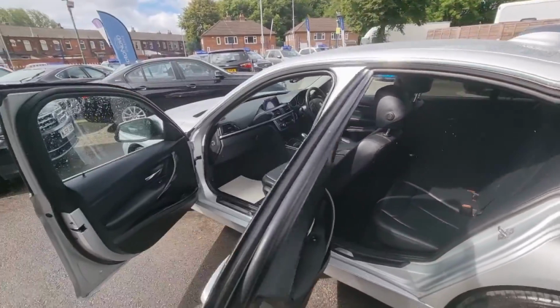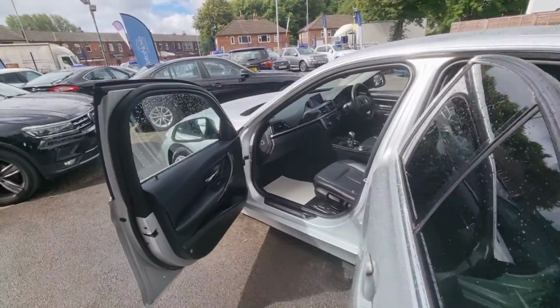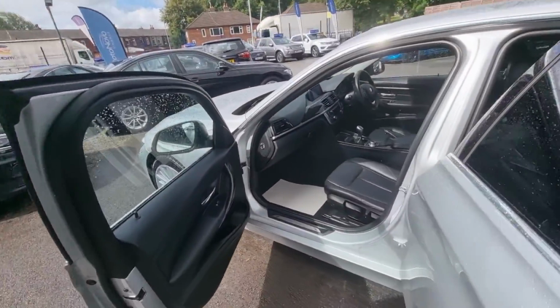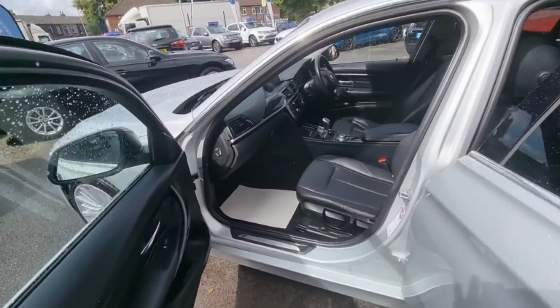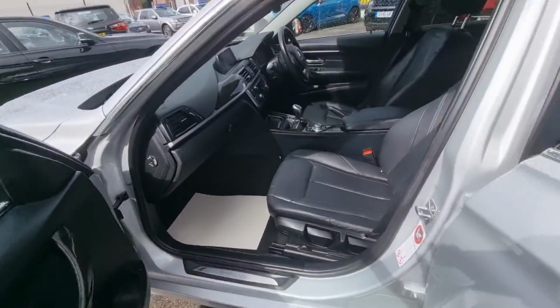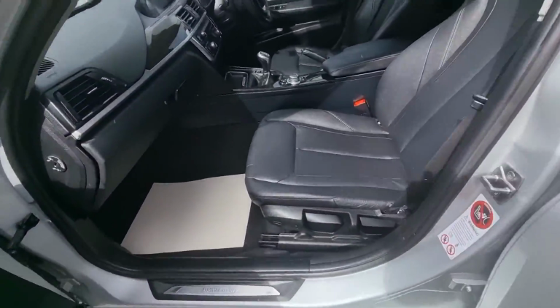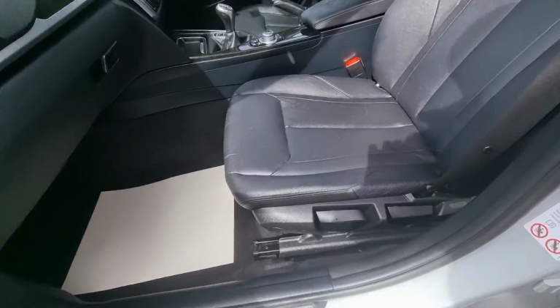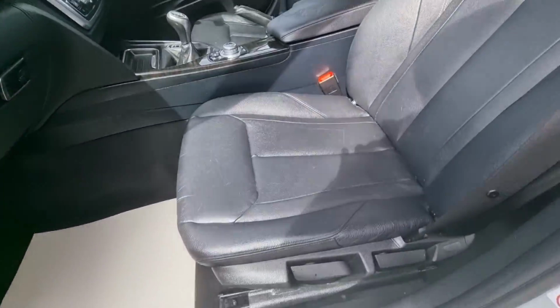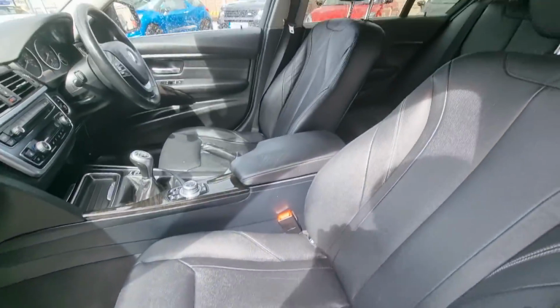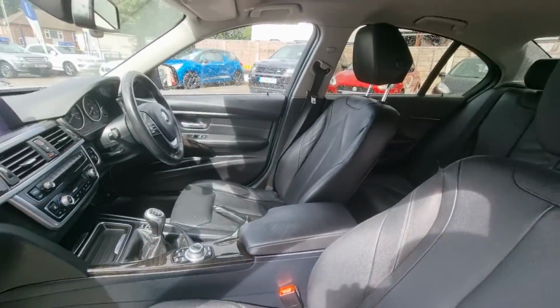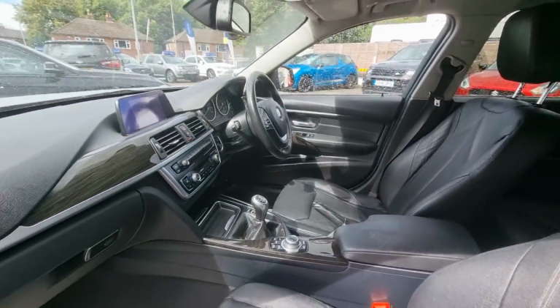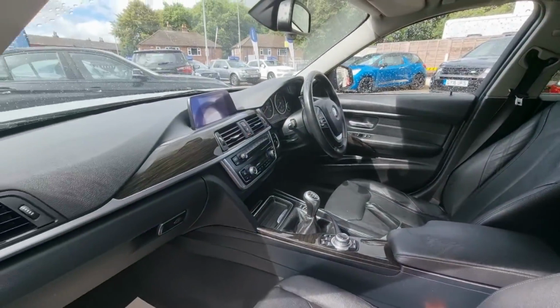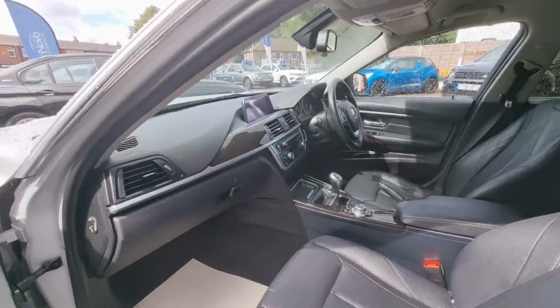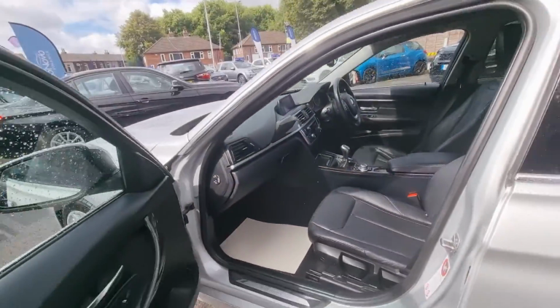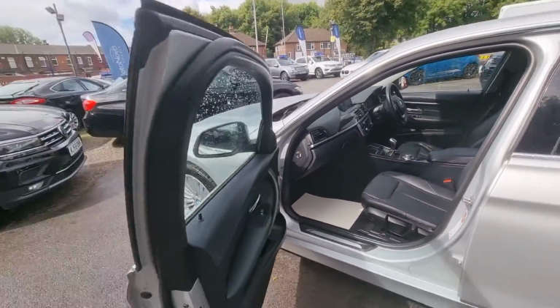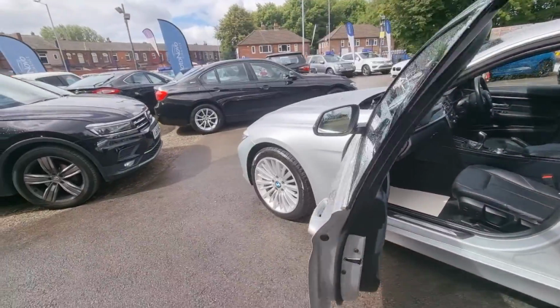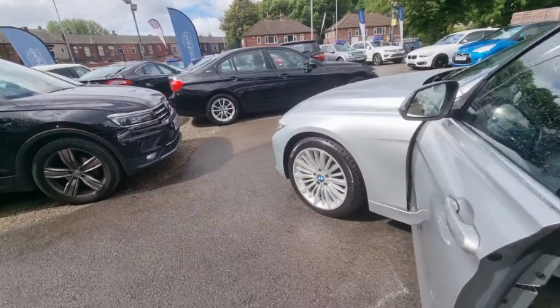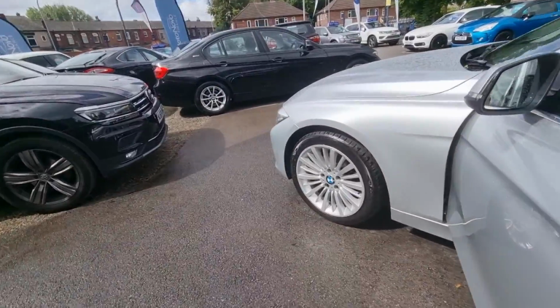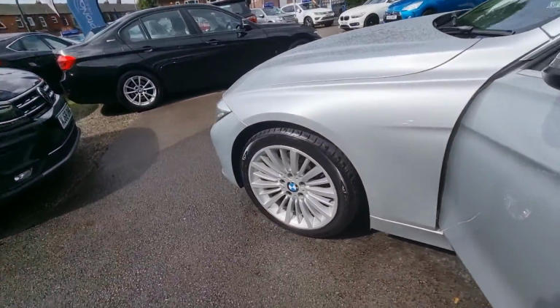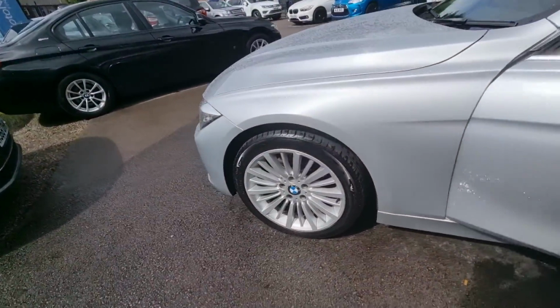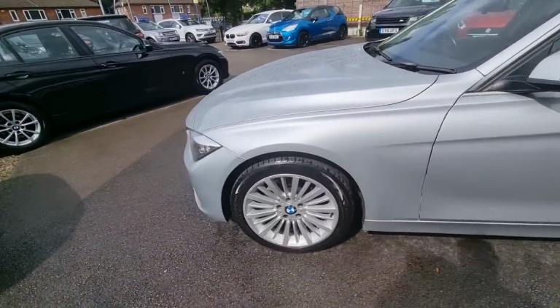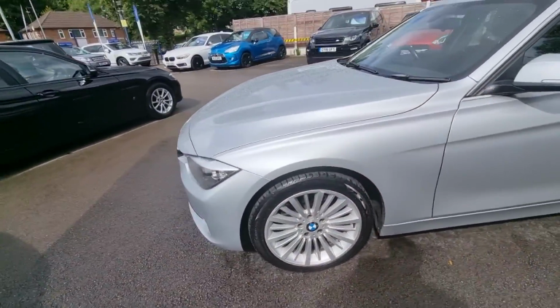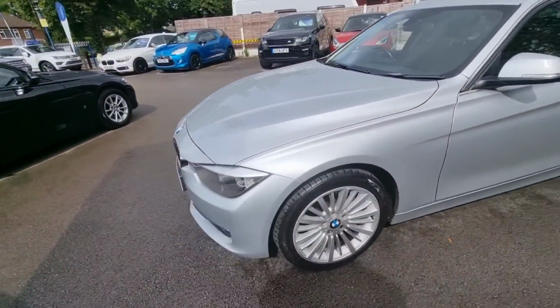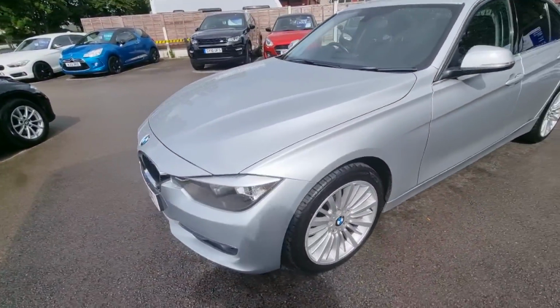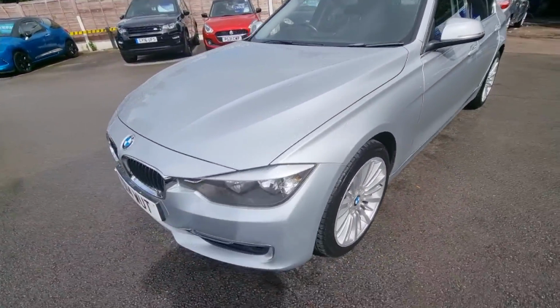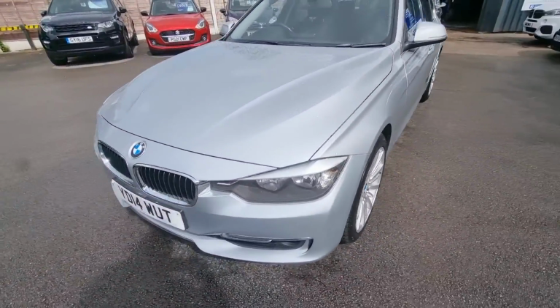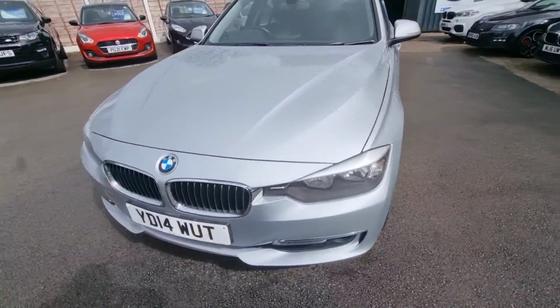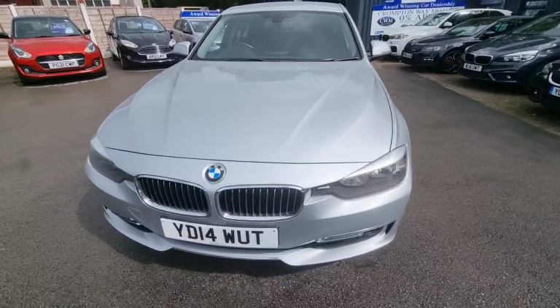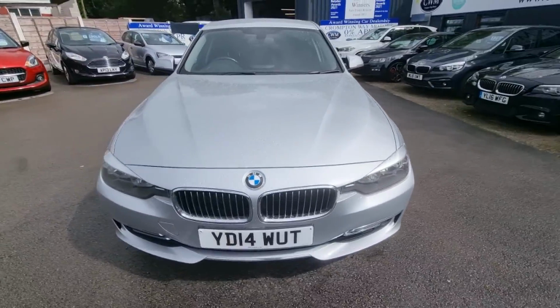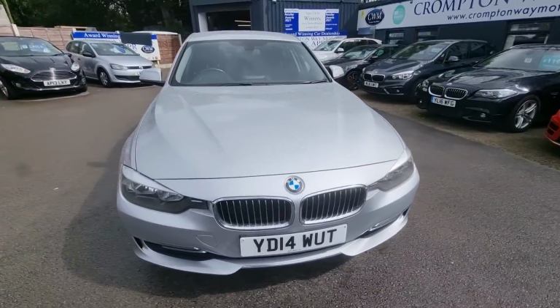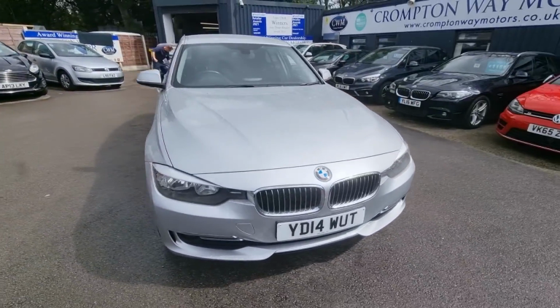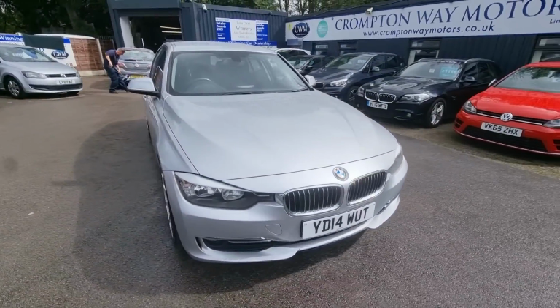cruise control and speed limiter, automatic lights and wipers, and plenty of other features as well. There are finance options available on this vehicle, so if you're interested just give us a call on 01204 393 181. Thank you.